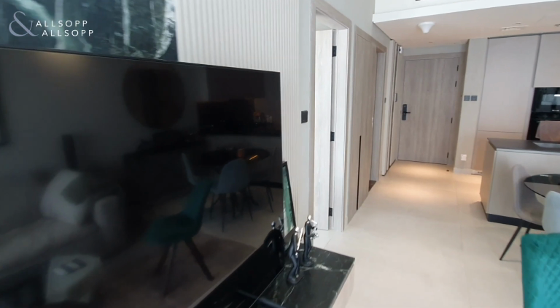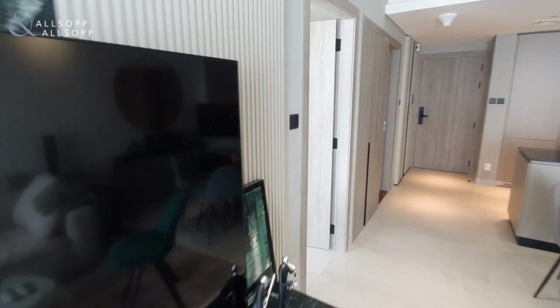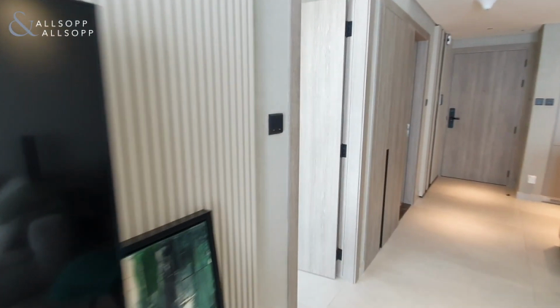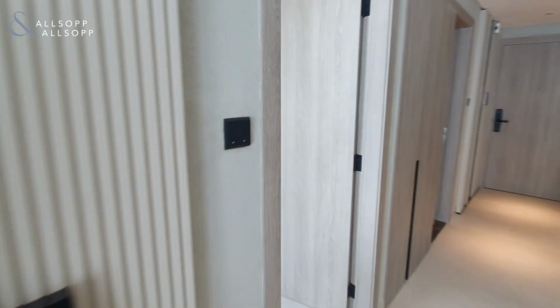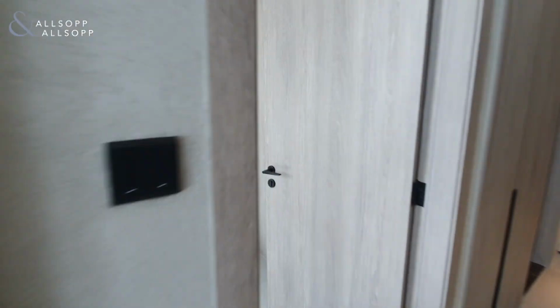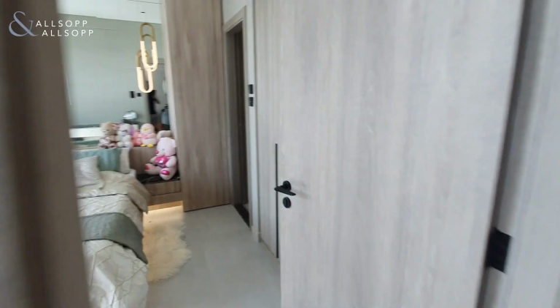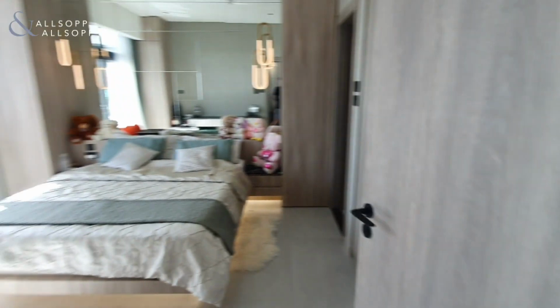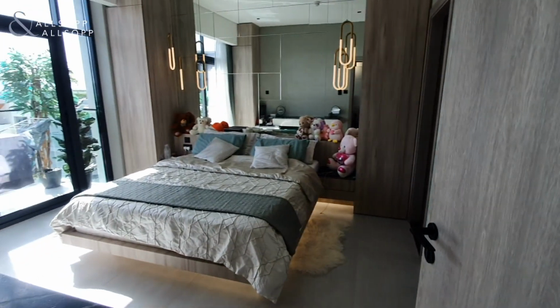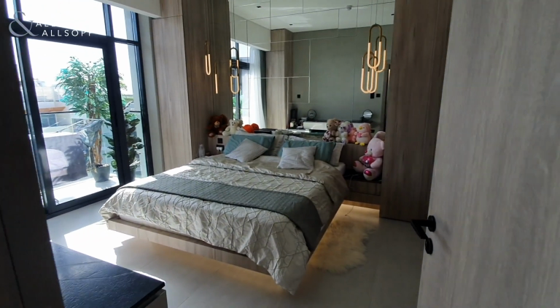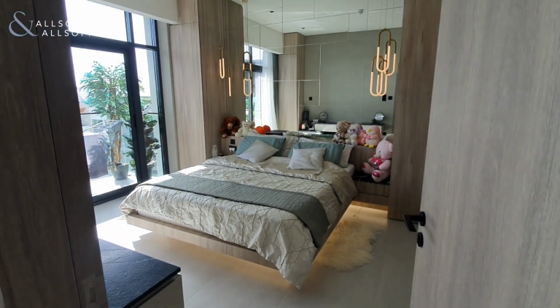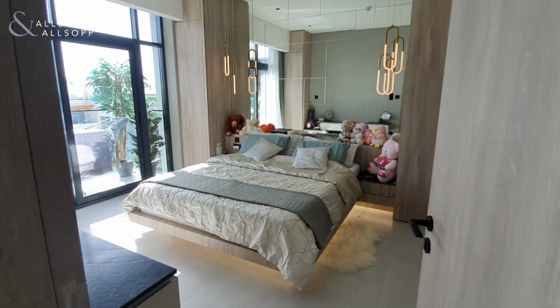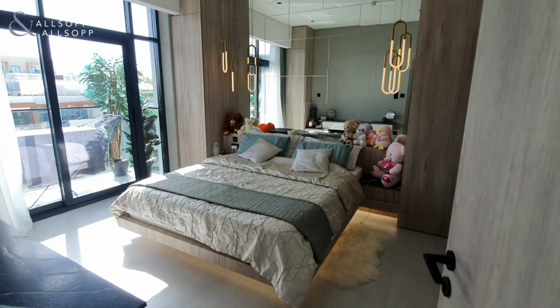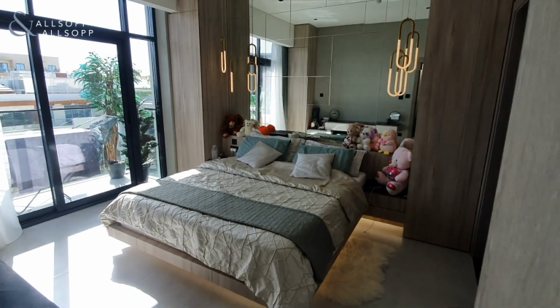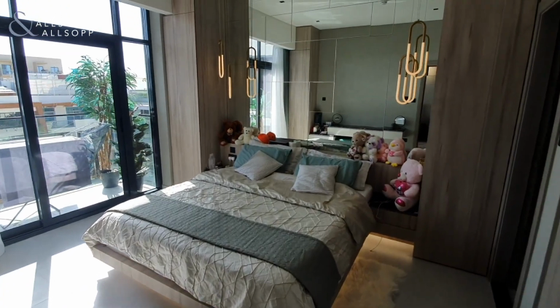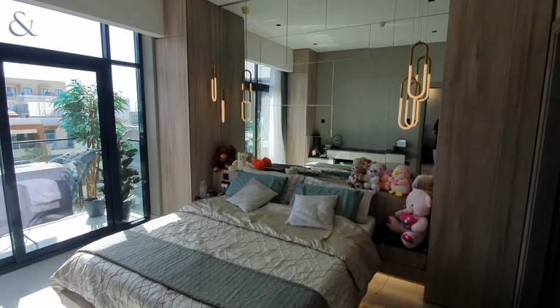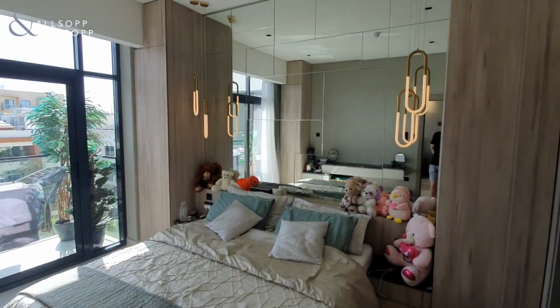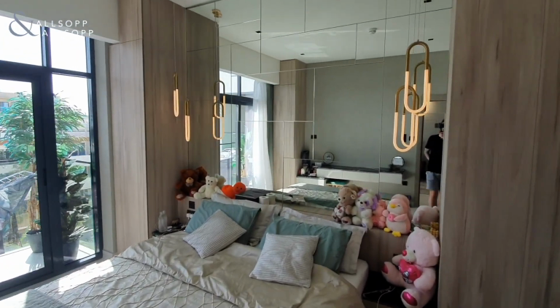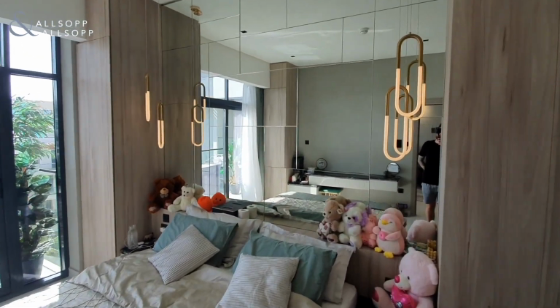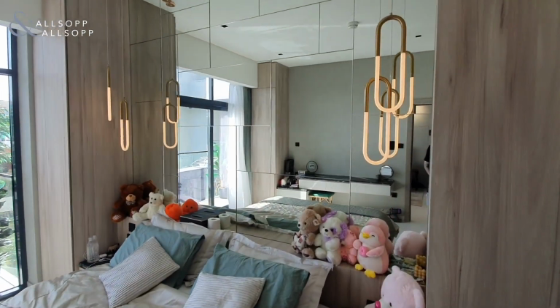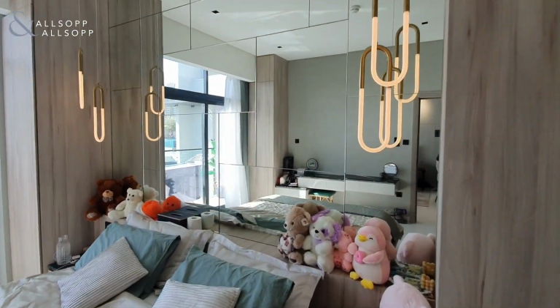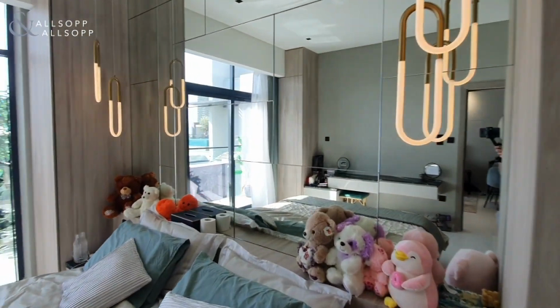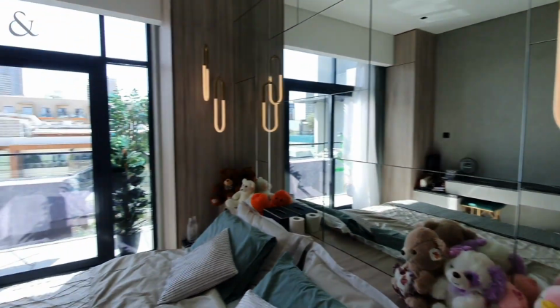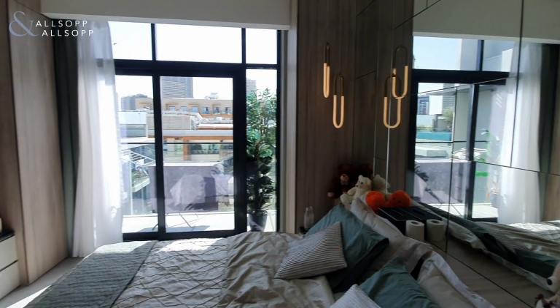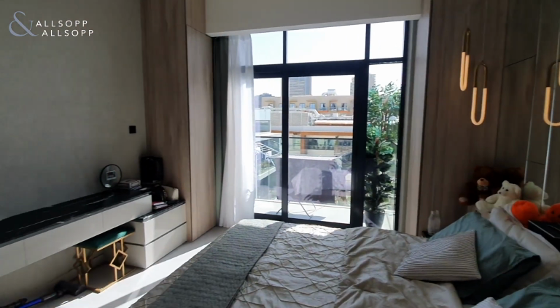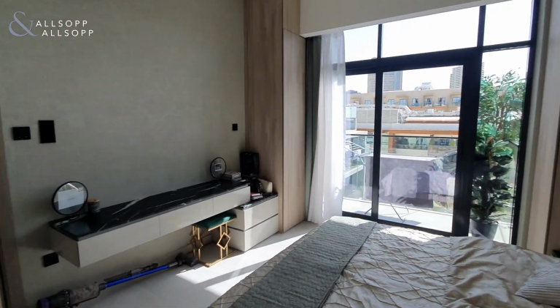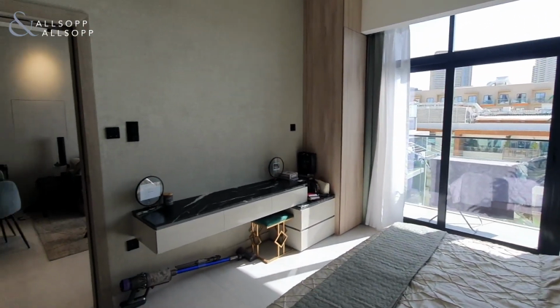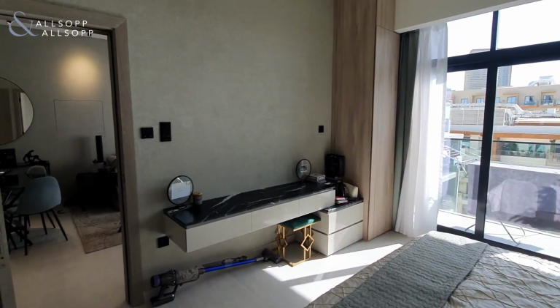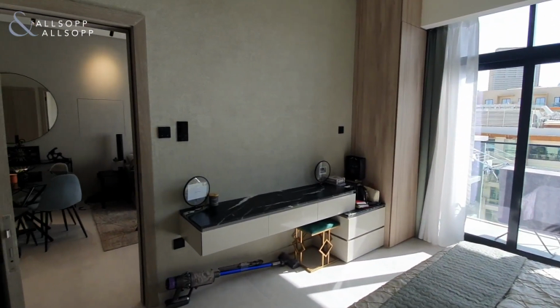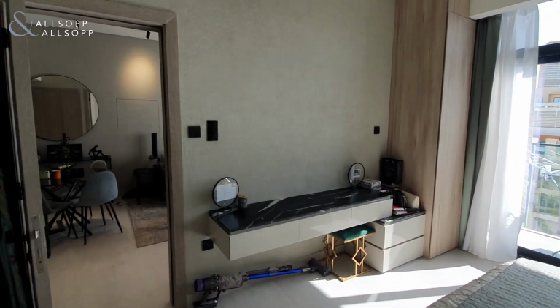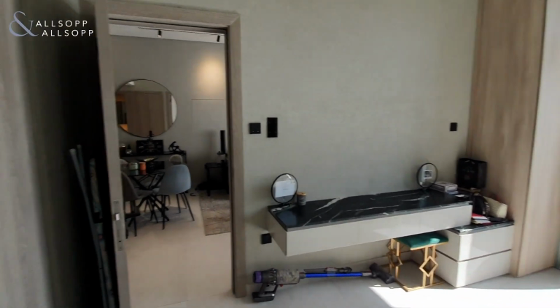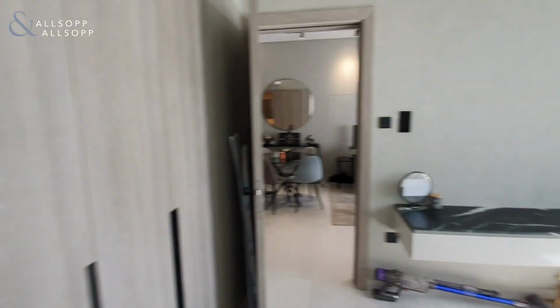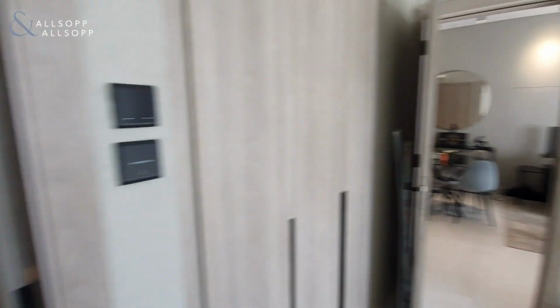Then we enter into the bedroom, which again has been fully upgraded, and the ensuite.